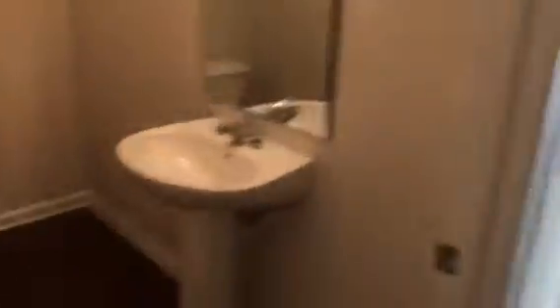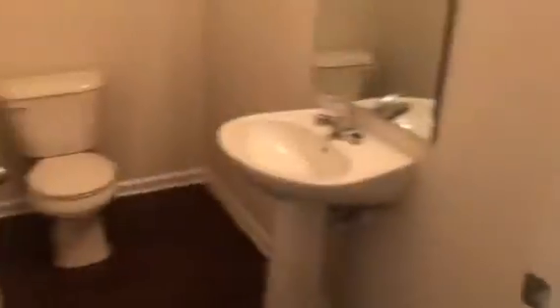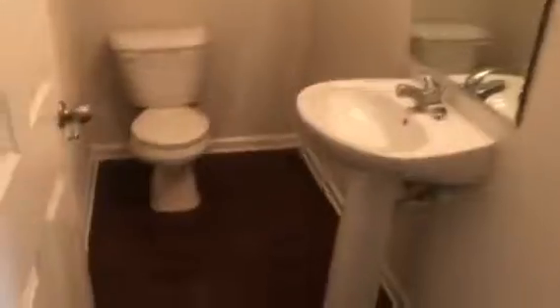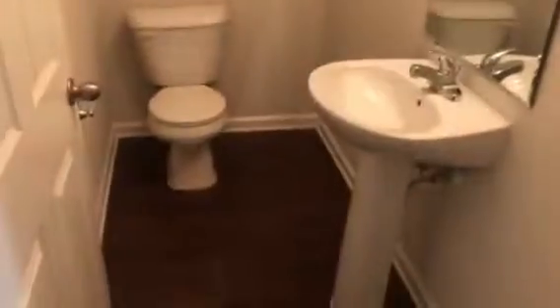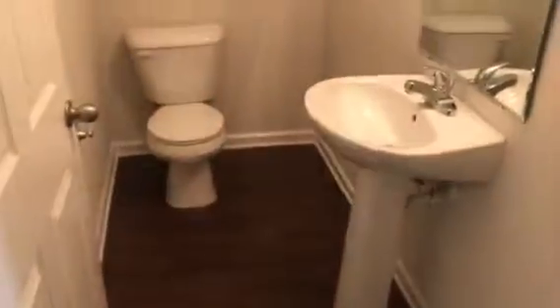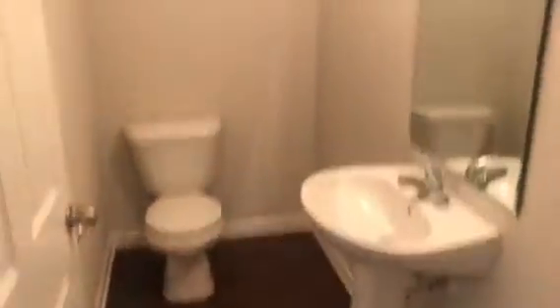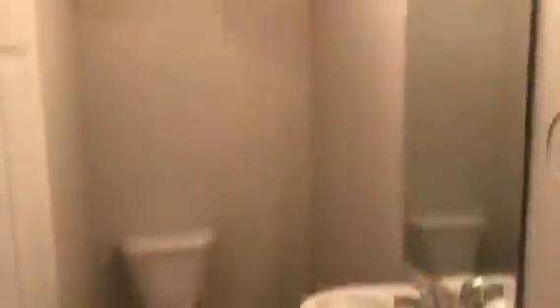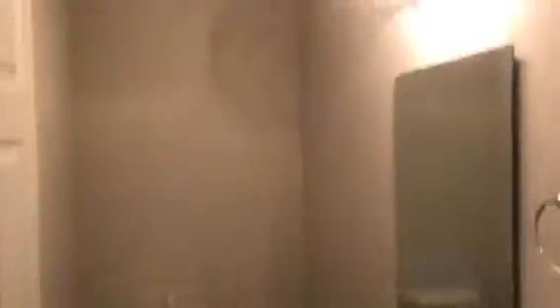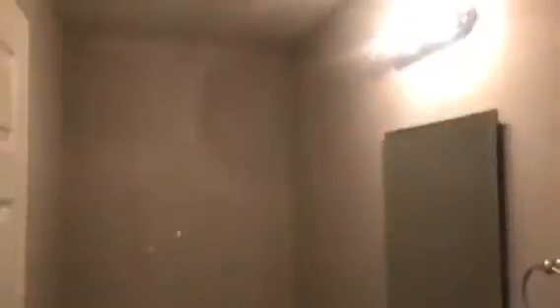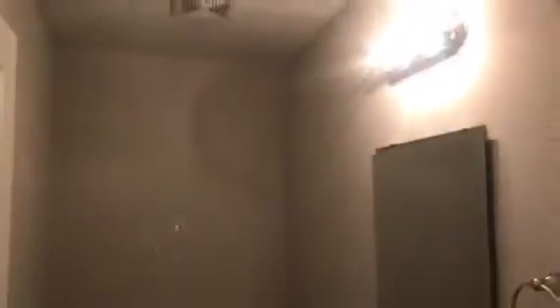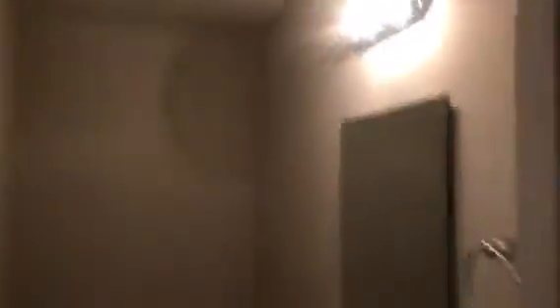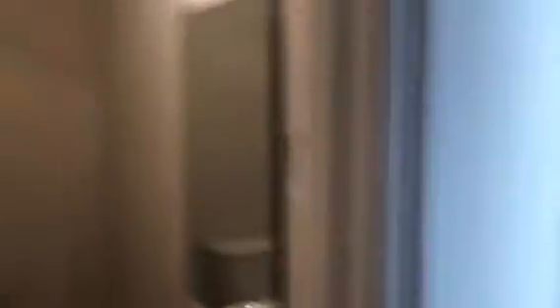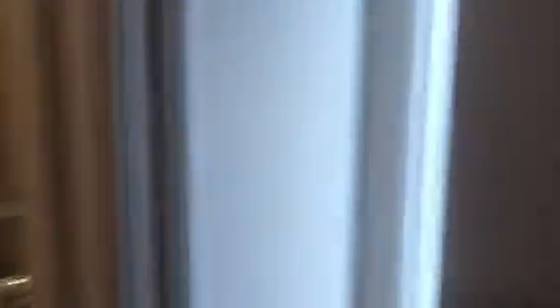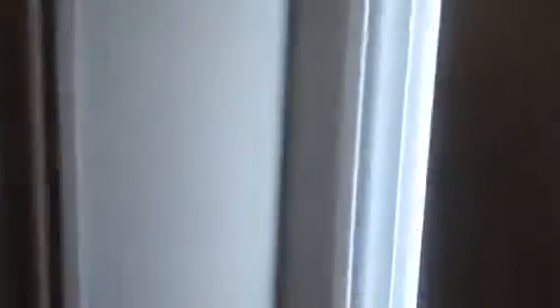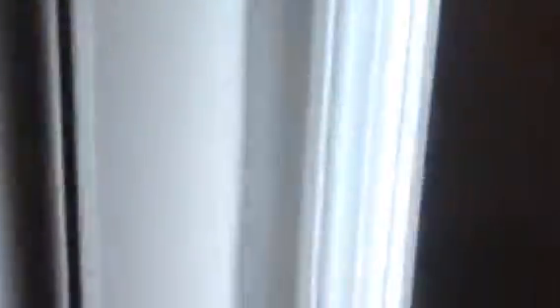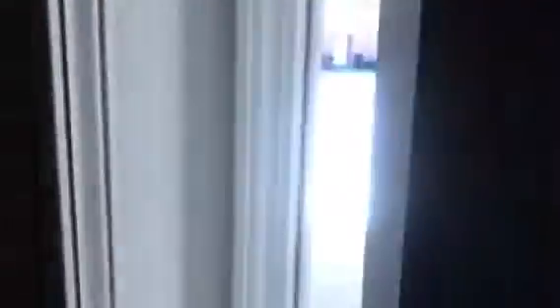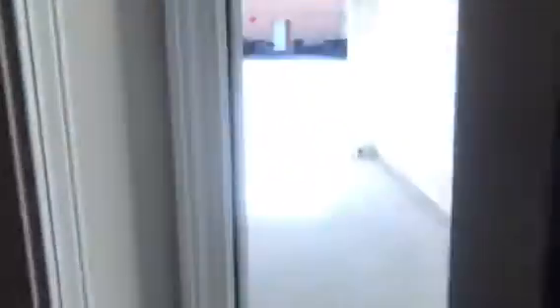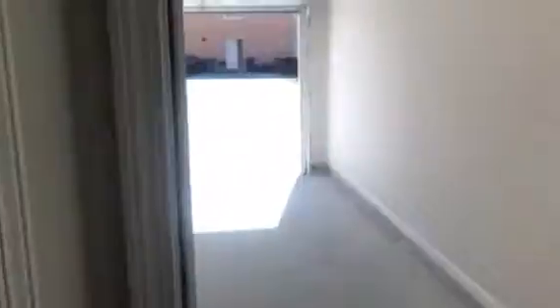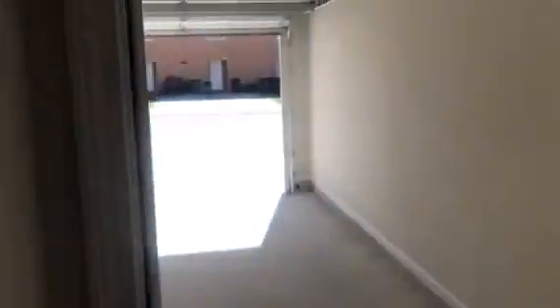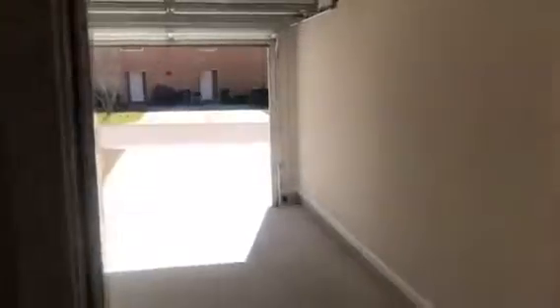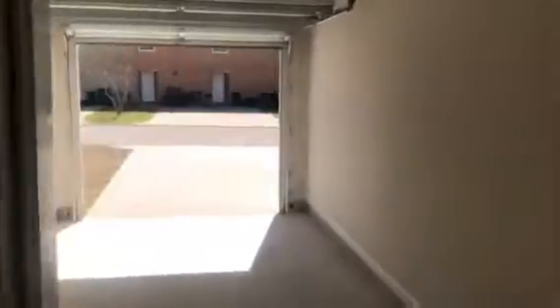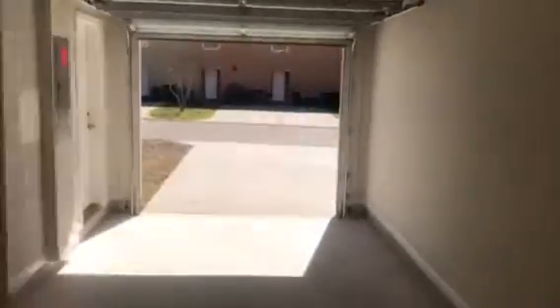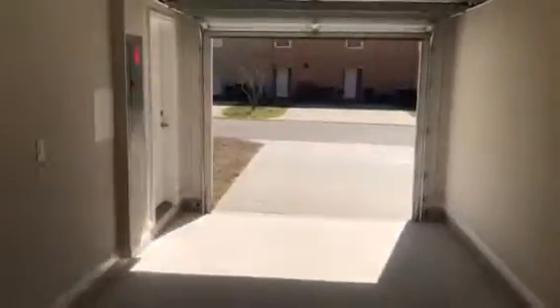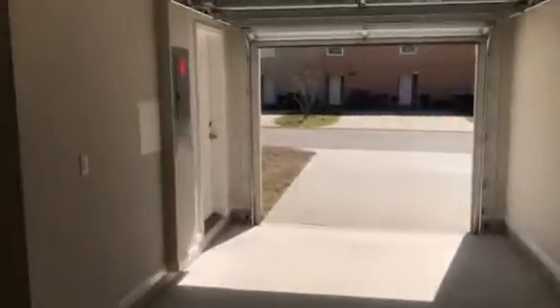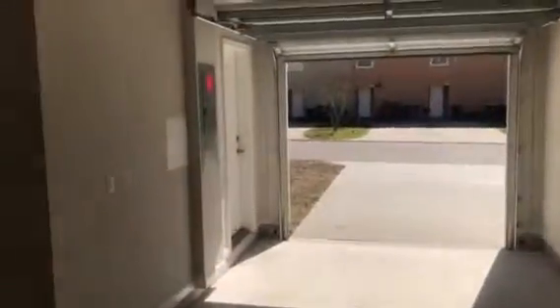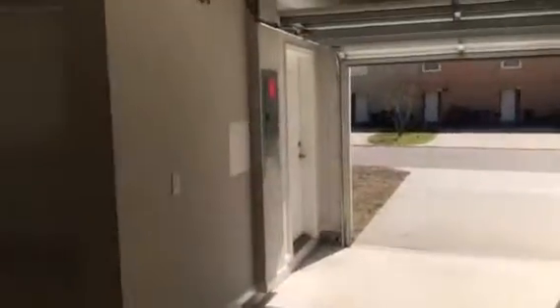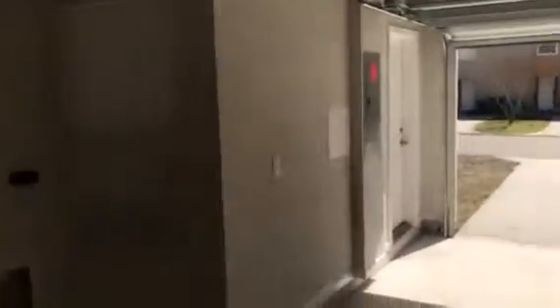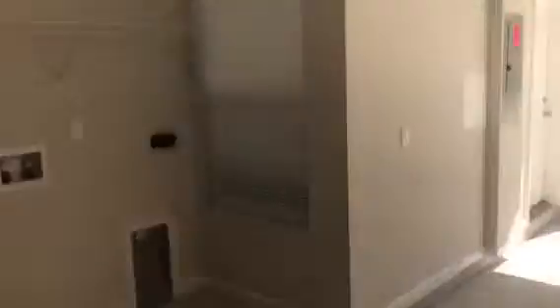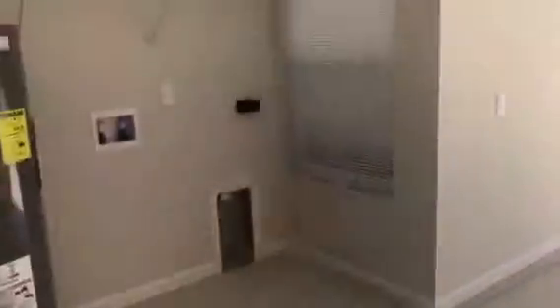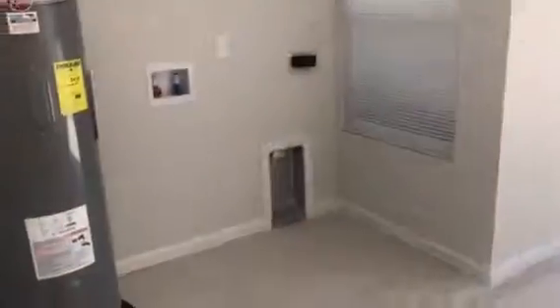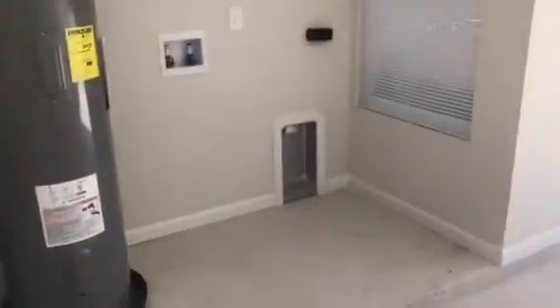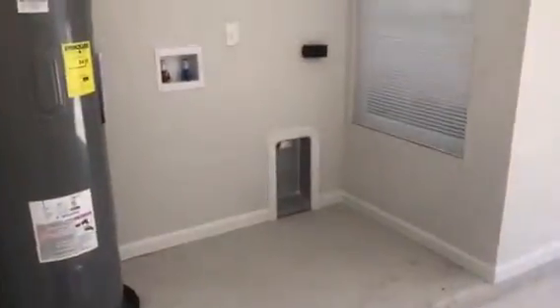This is the half bath. And the garage. There's an area for the washer and dryer.